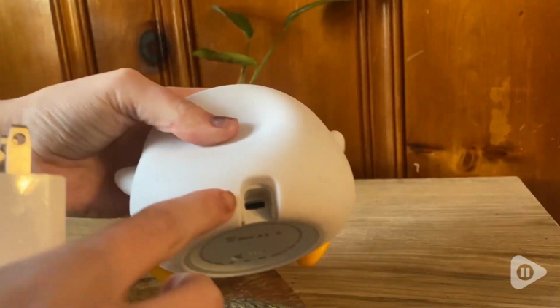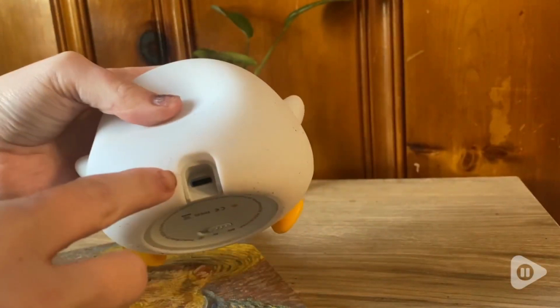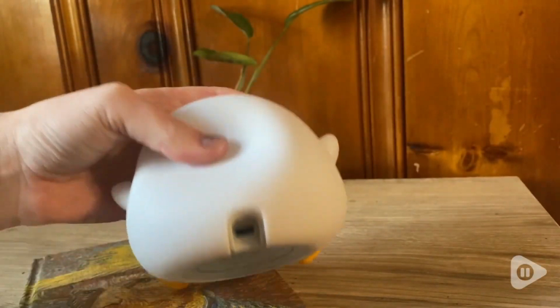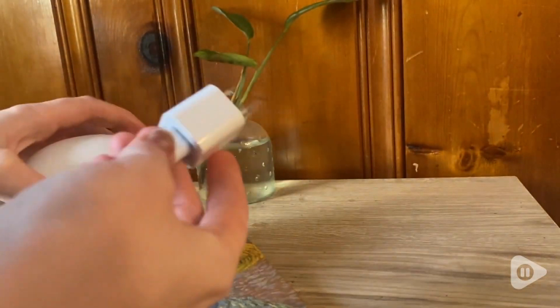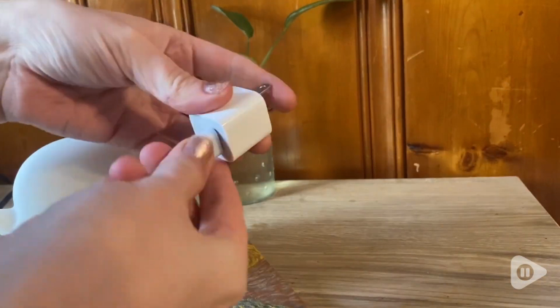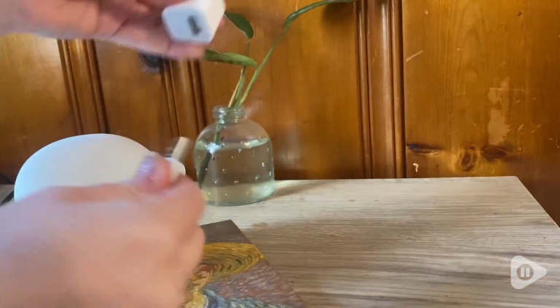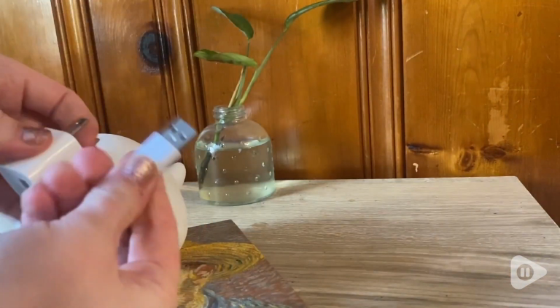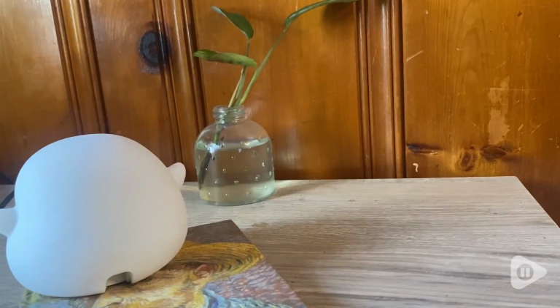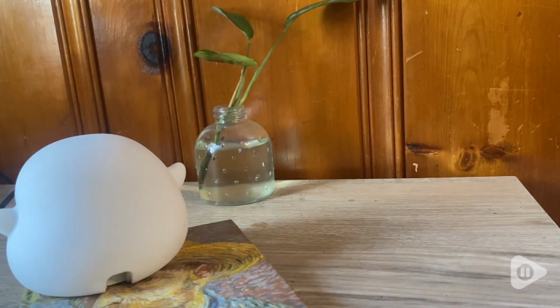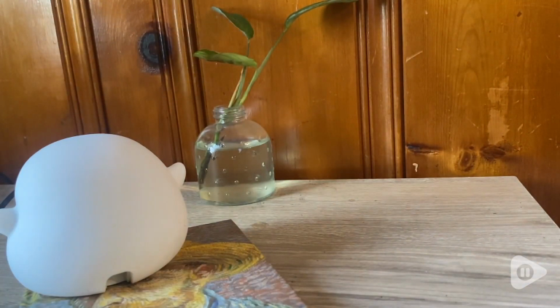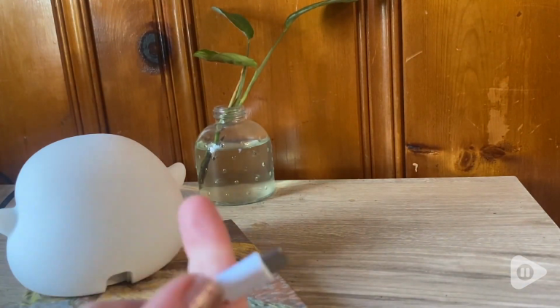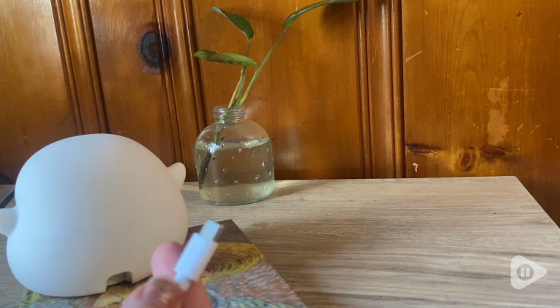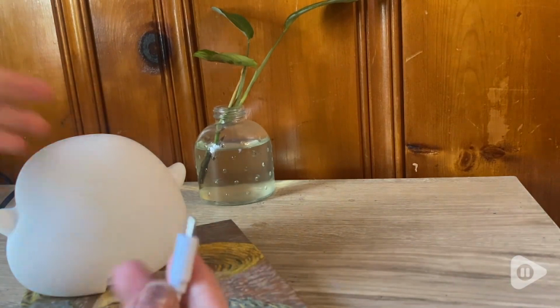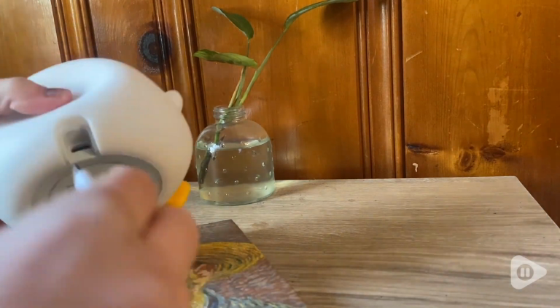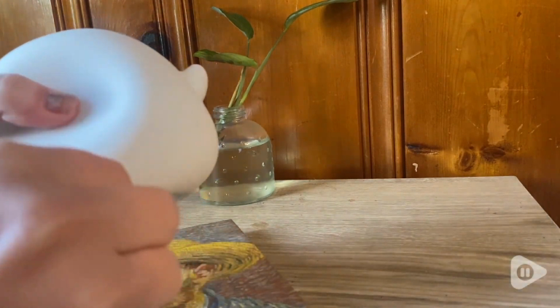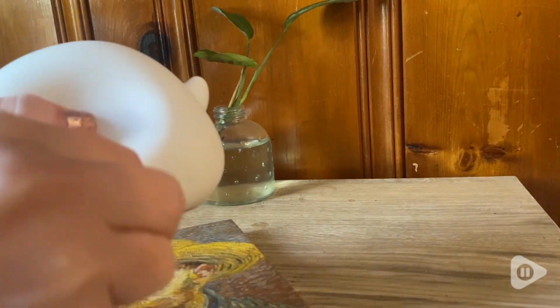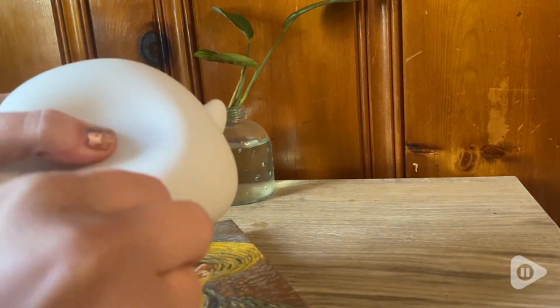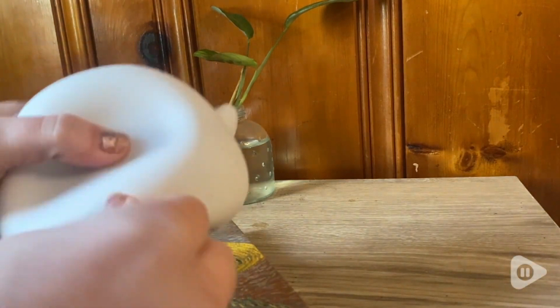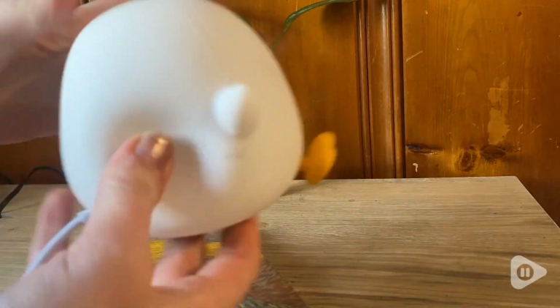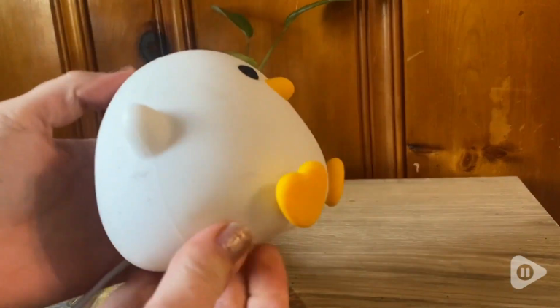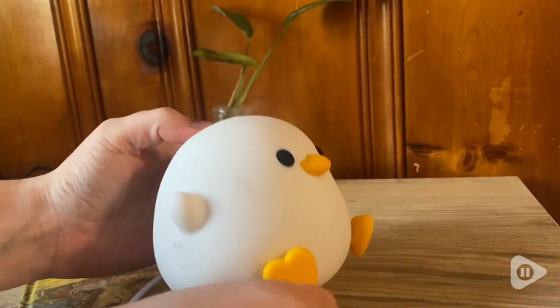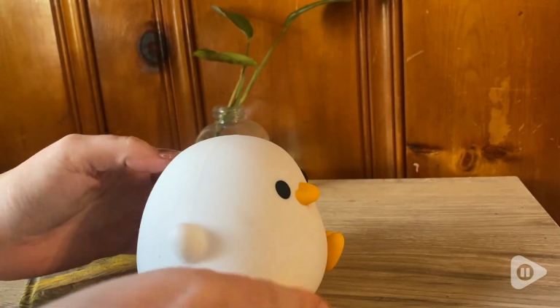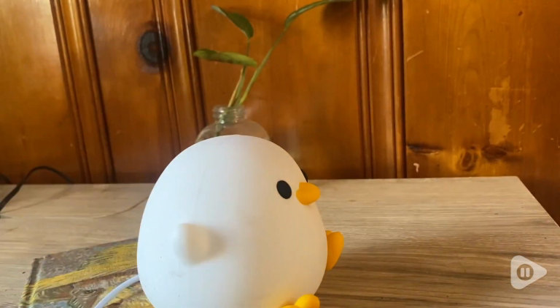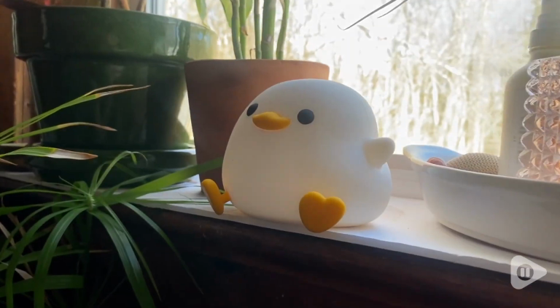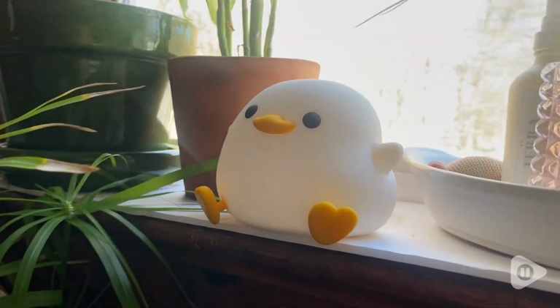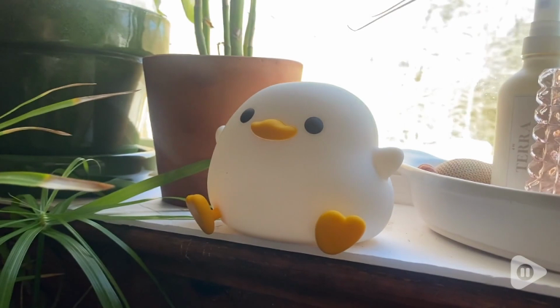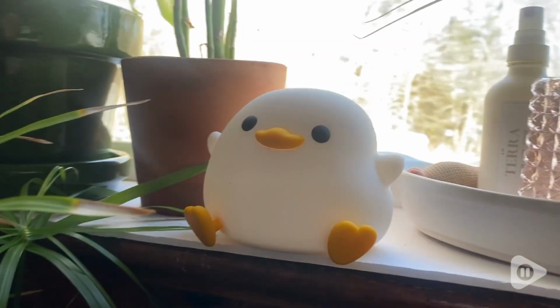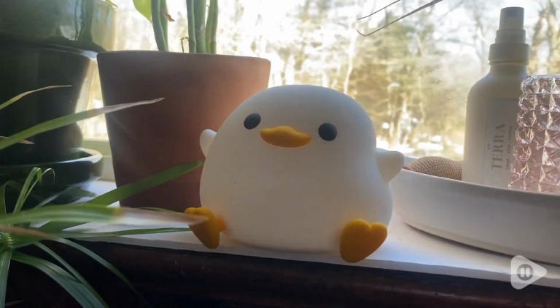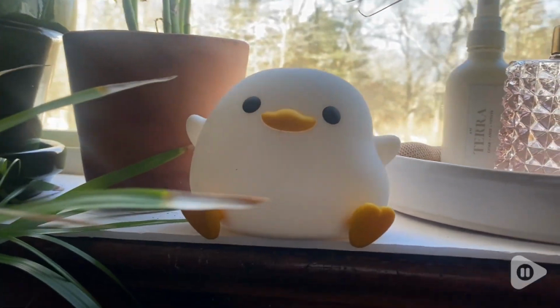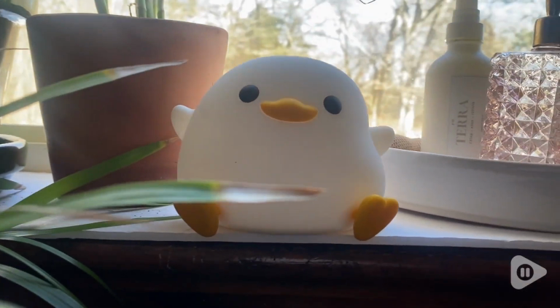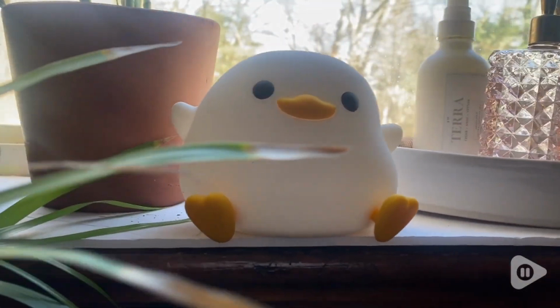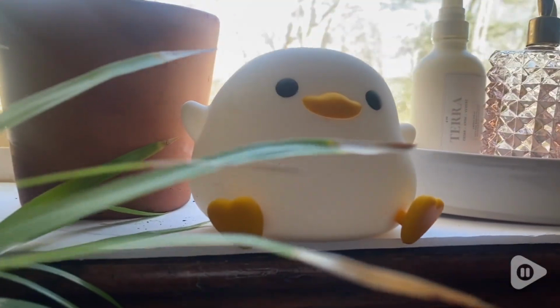This is the cord it comes with and the little charger's right here in his butt. You can plug him in and set him to charge — he charges up super fast. I love seeing his little feetsies hang off the counter. It's so cute.